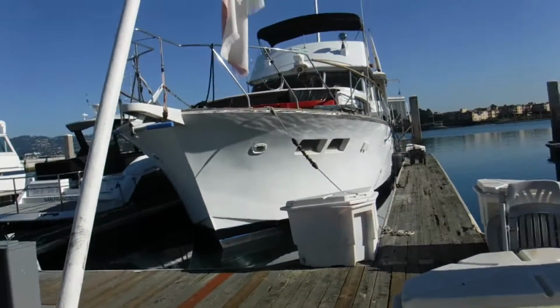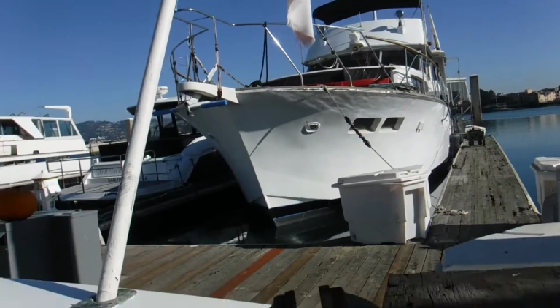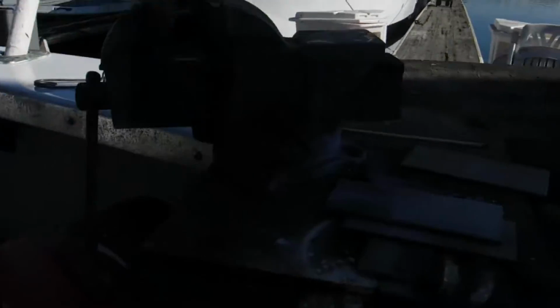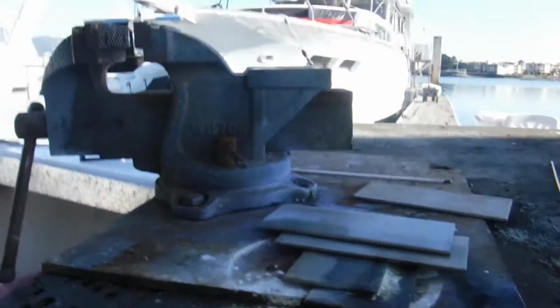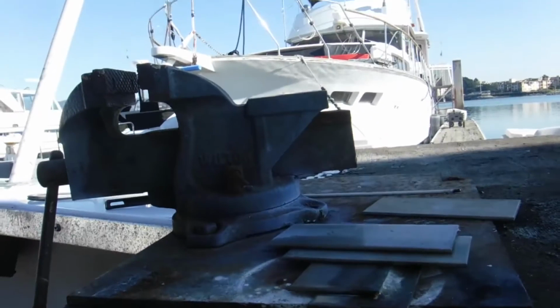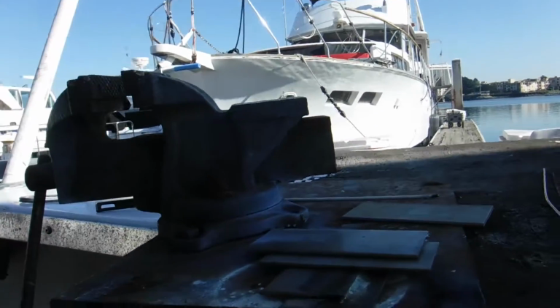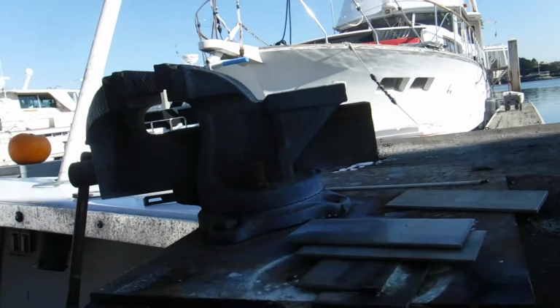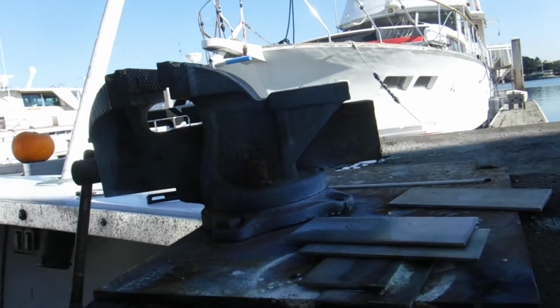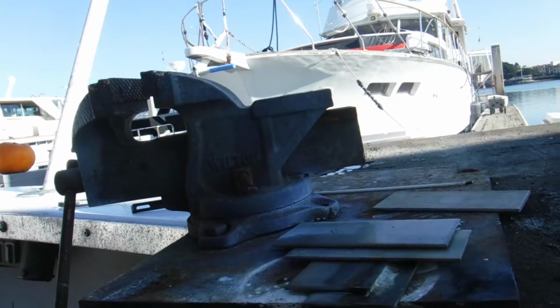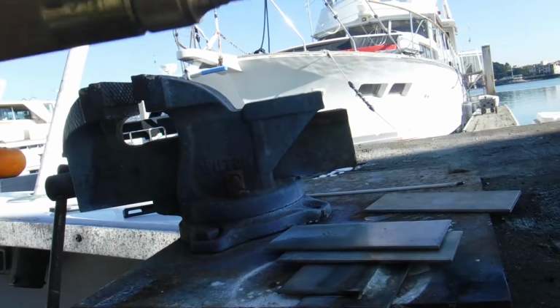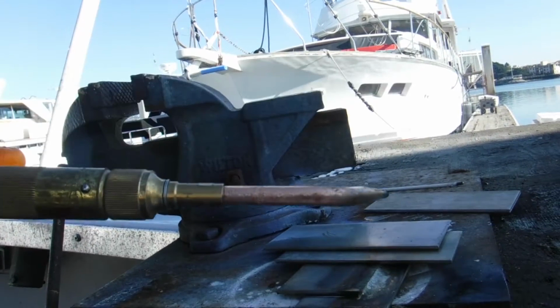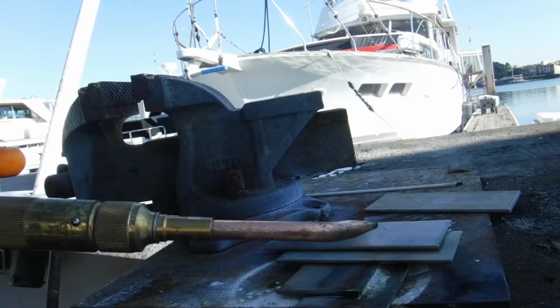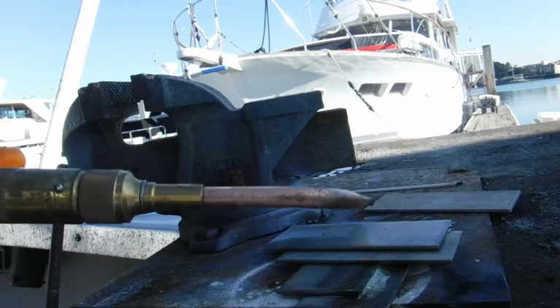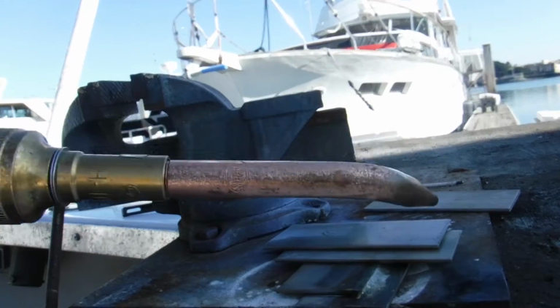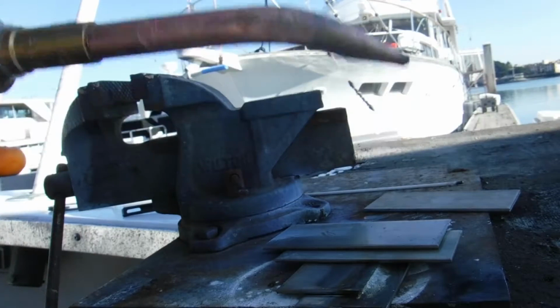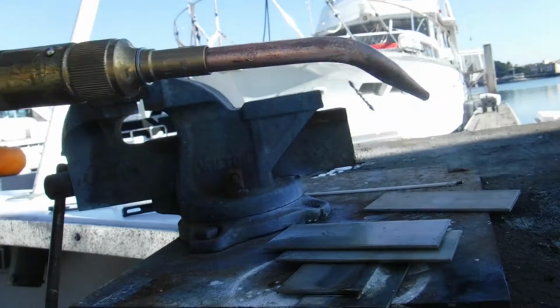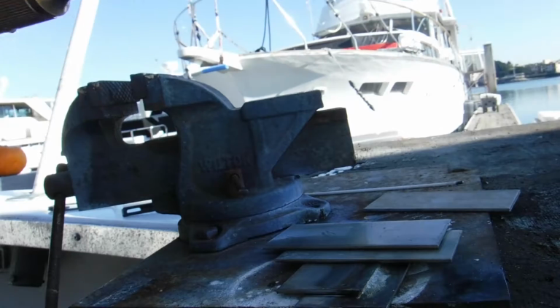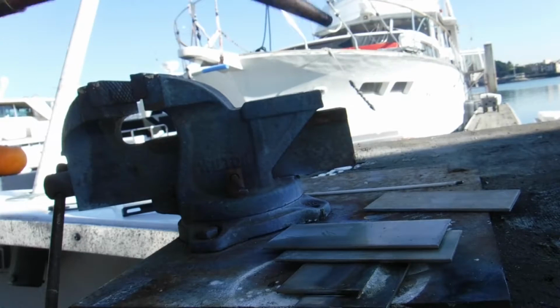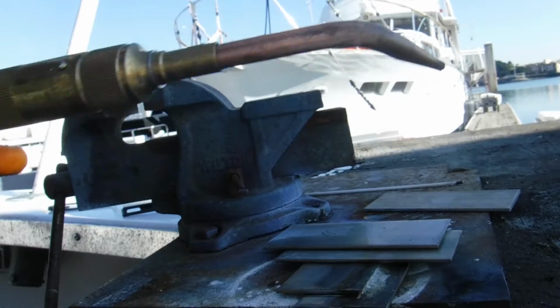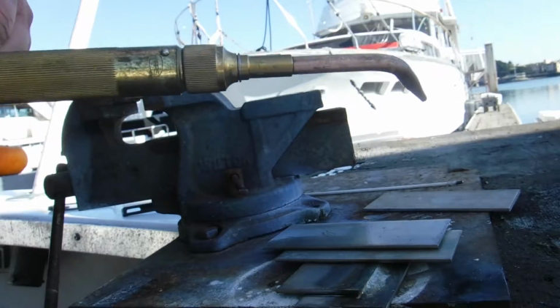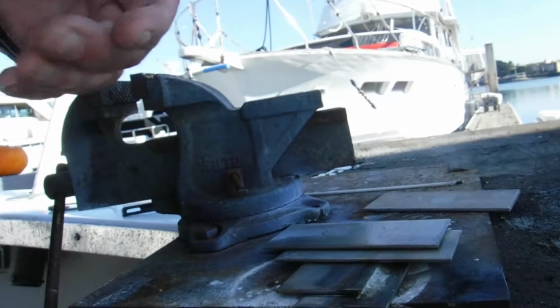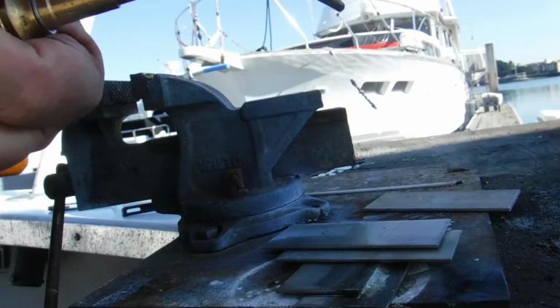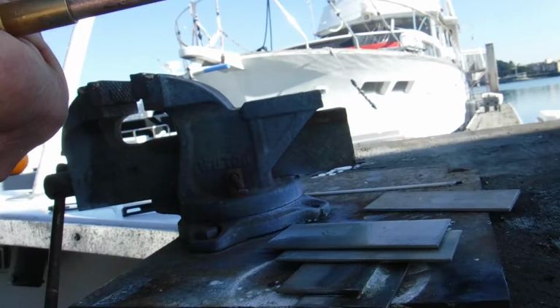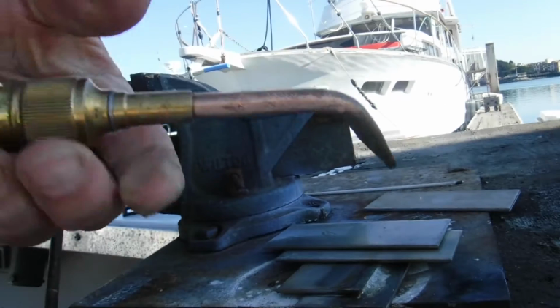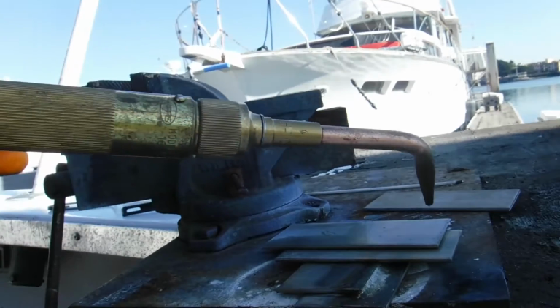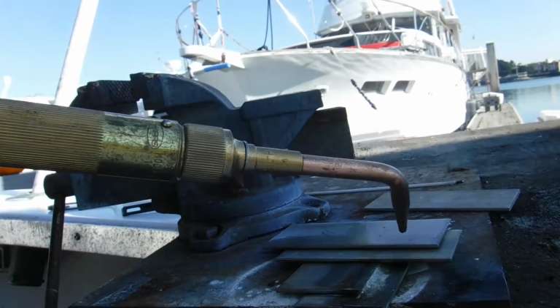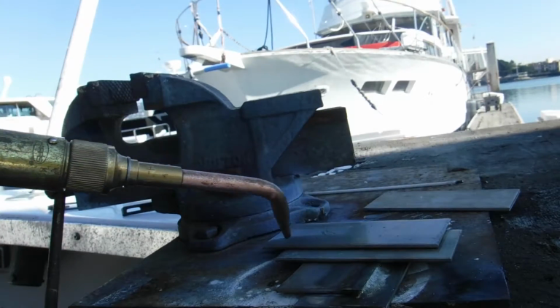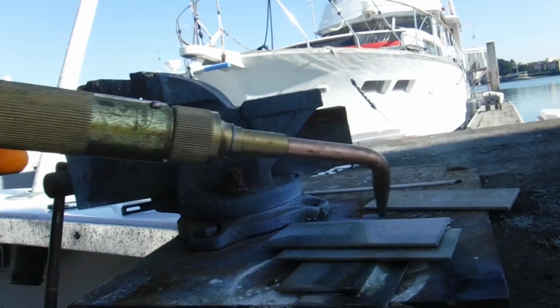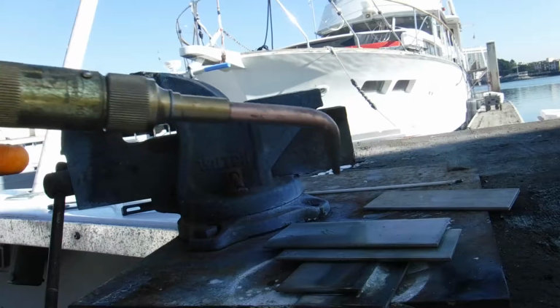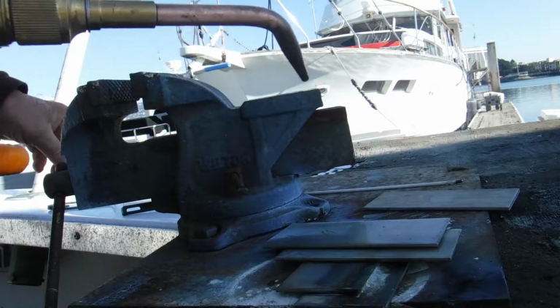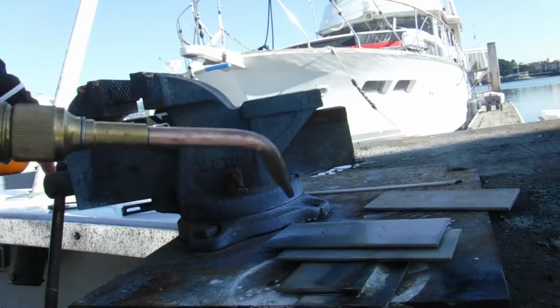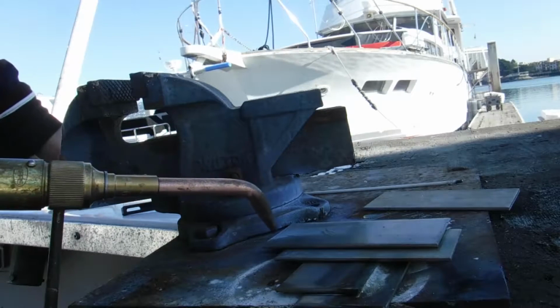We are going to put this camera down to where we can see what we are doing right here. We are going to light the torch and then we are going to braze this joint.